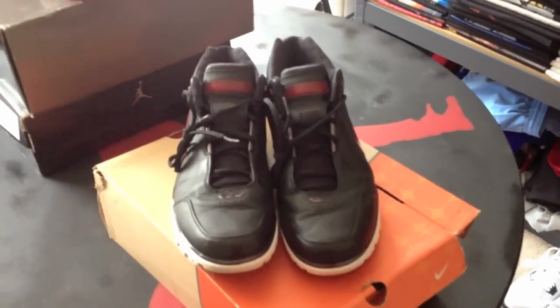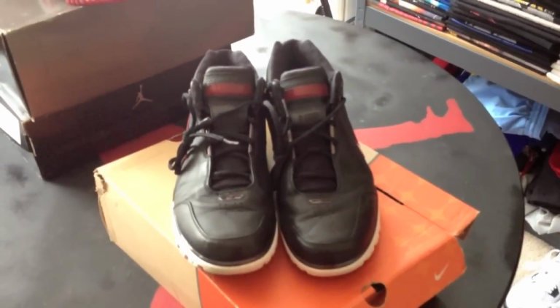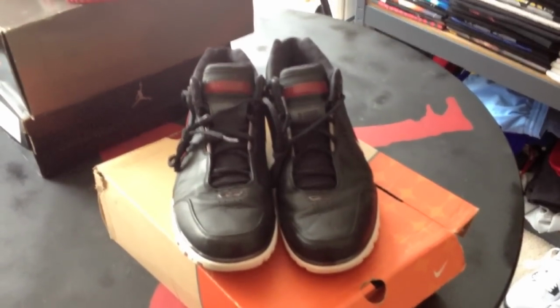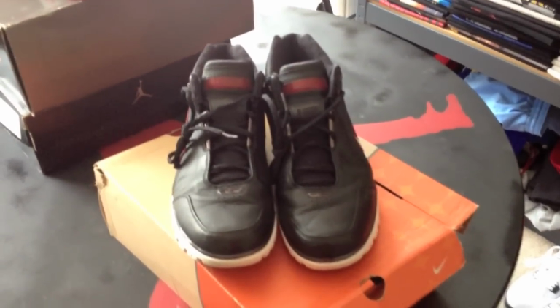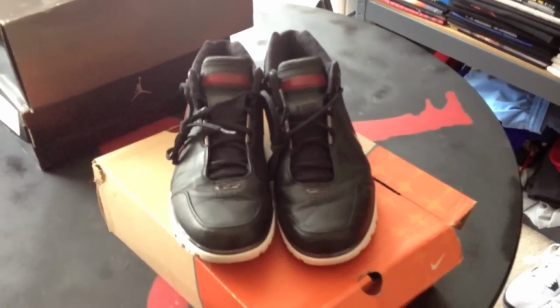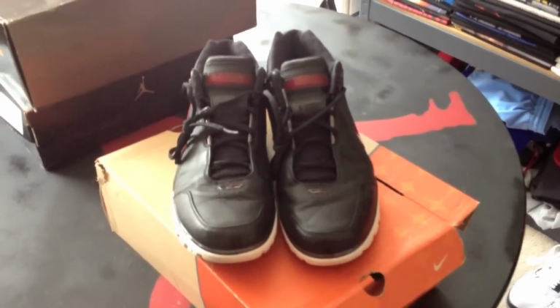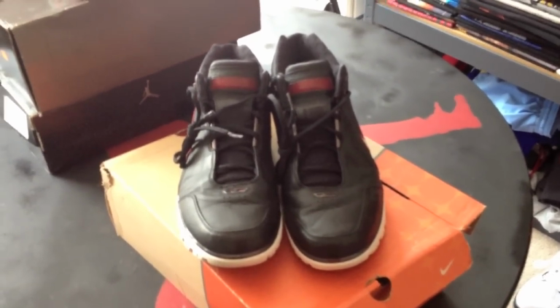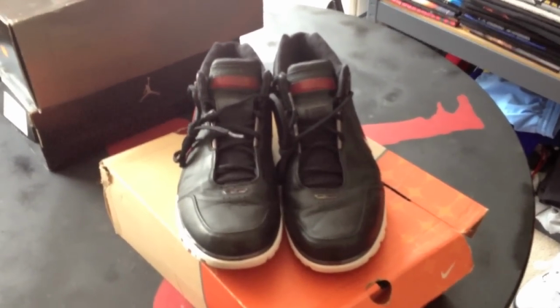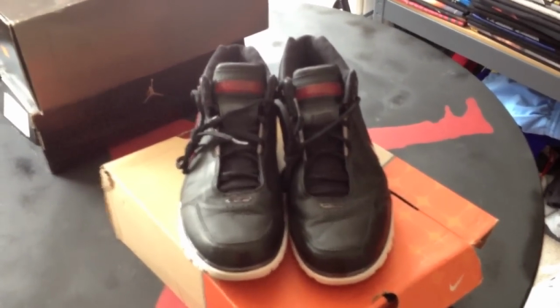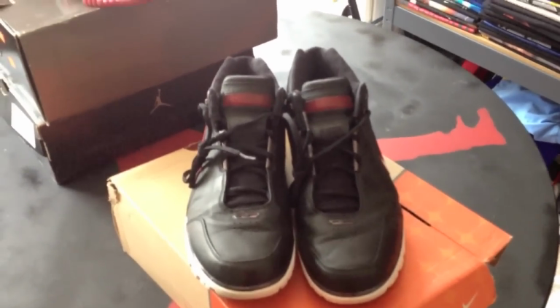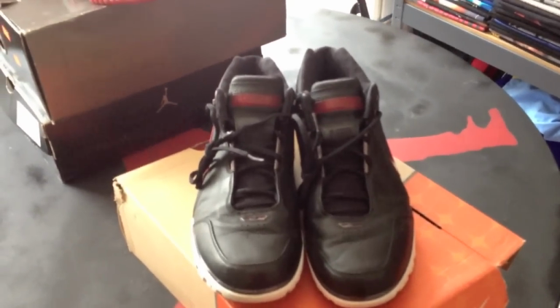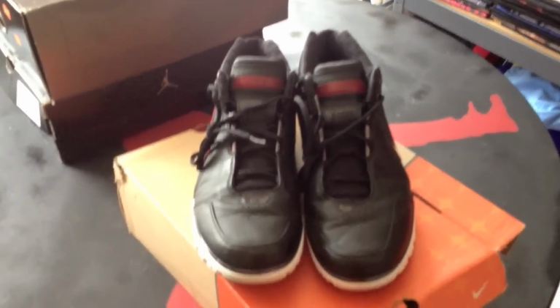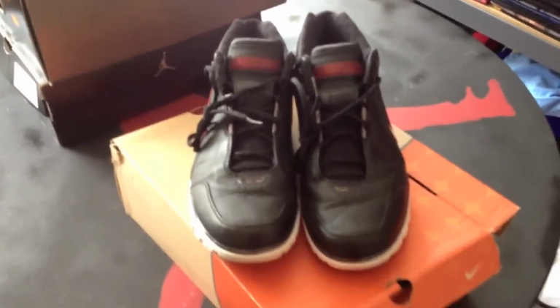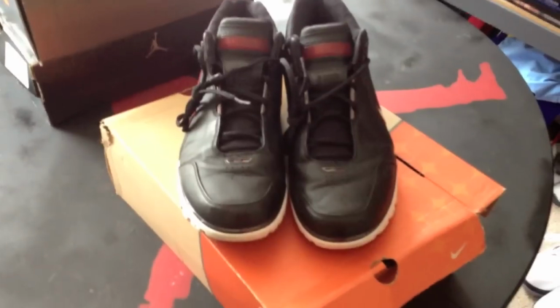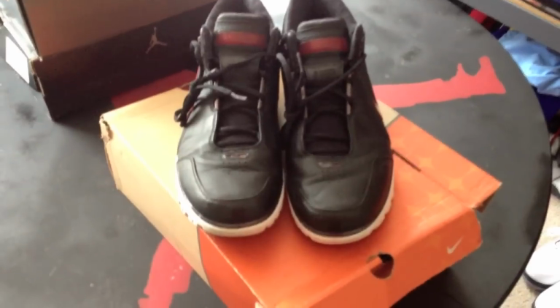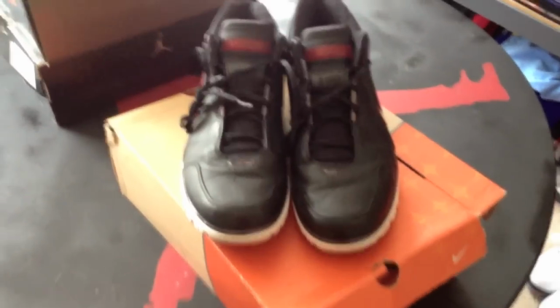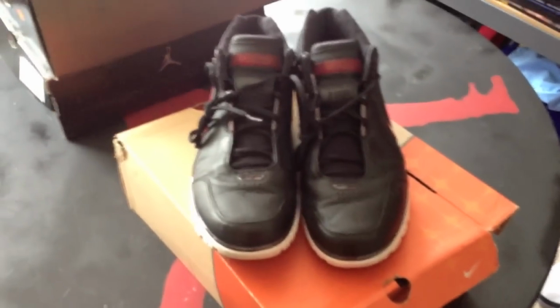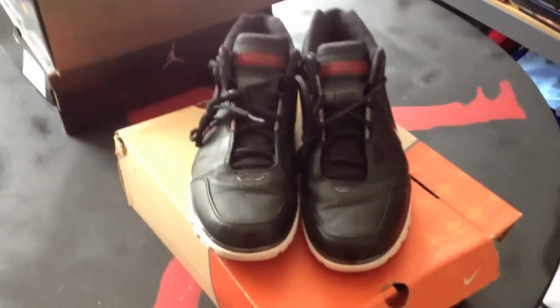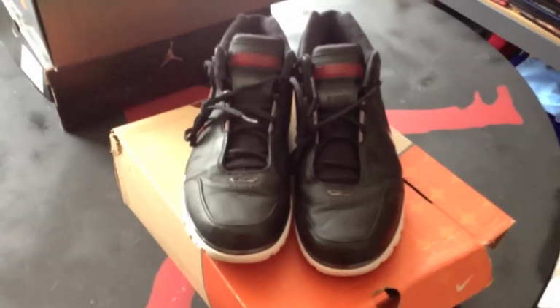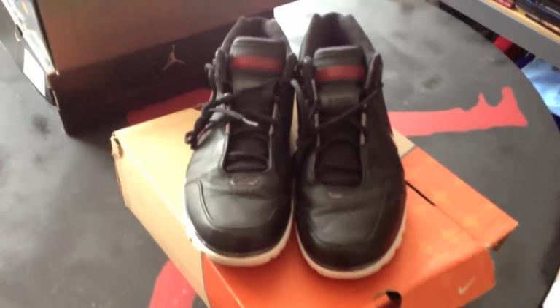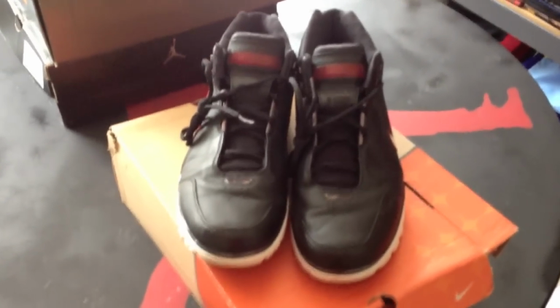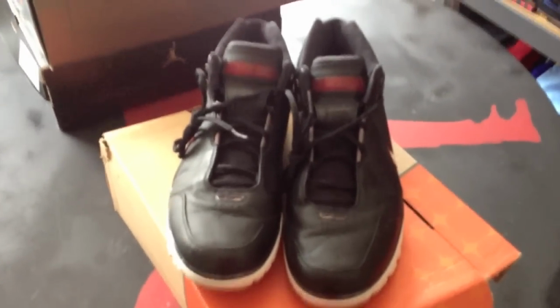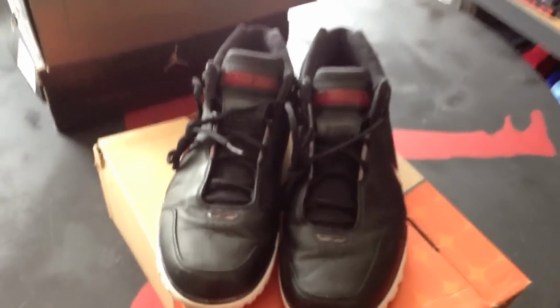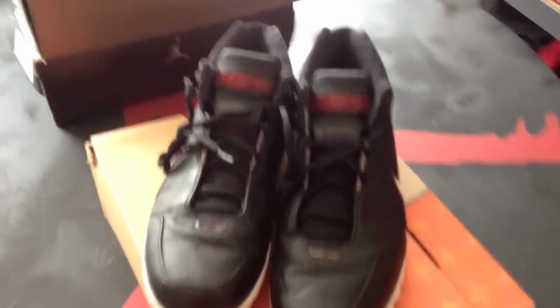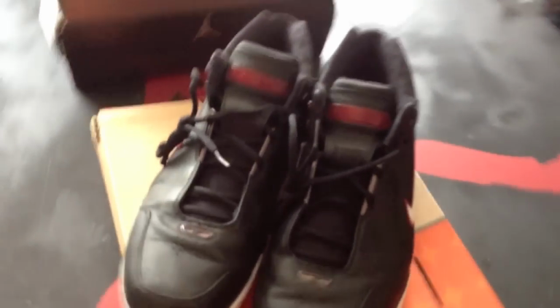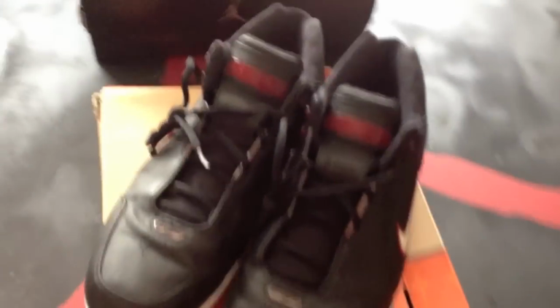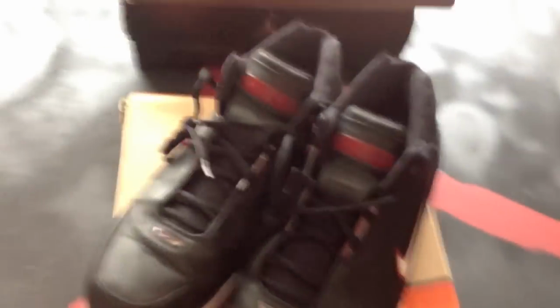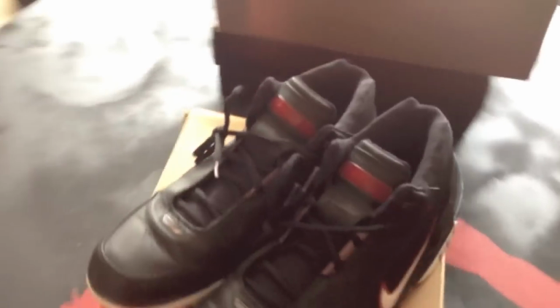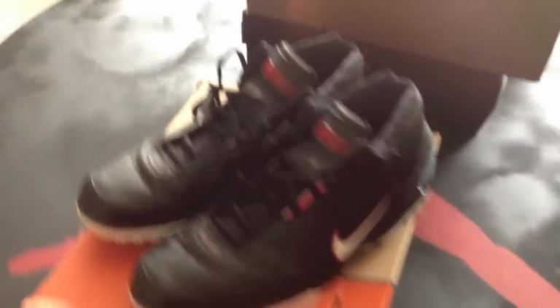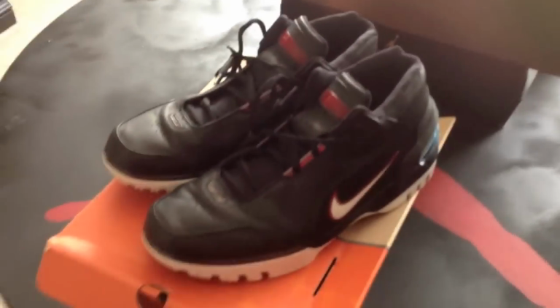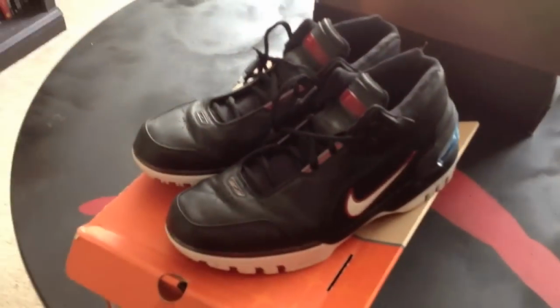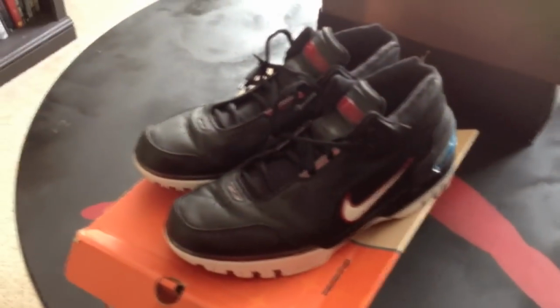Shout out to everybody out in Houston for the All-Star Game and the H-Town Sneaker Summit. Hopefully I'll be there for the summer version. Peace.